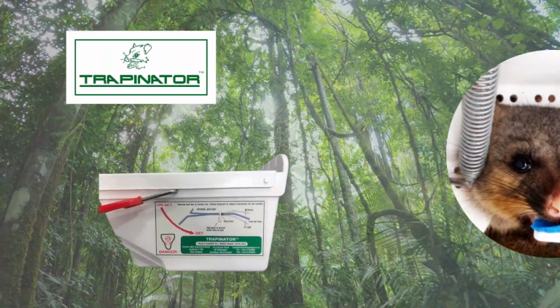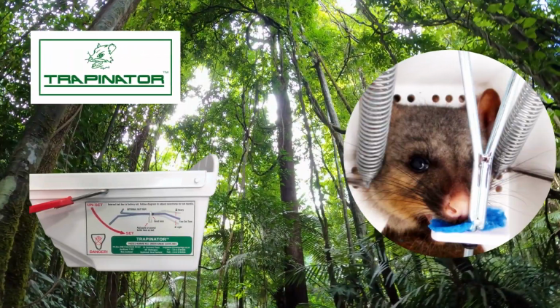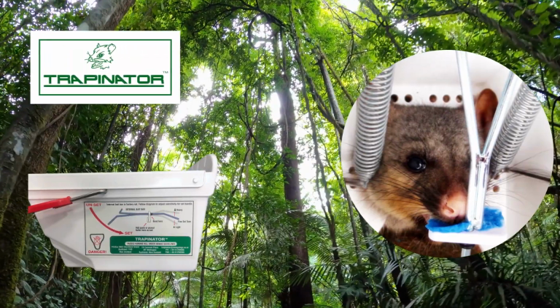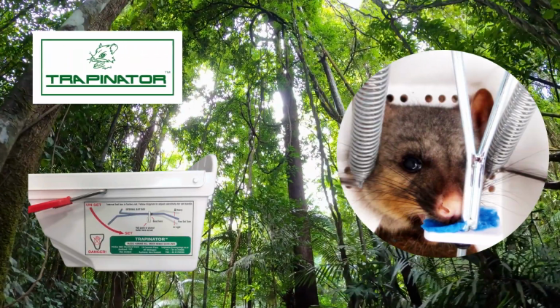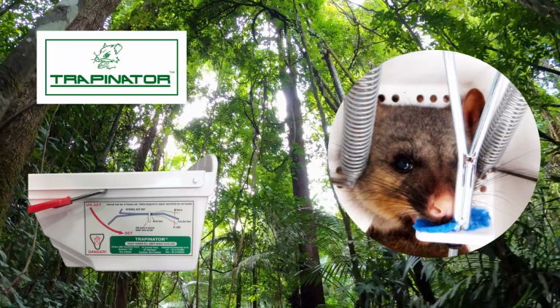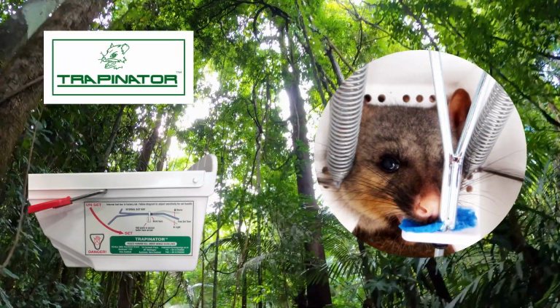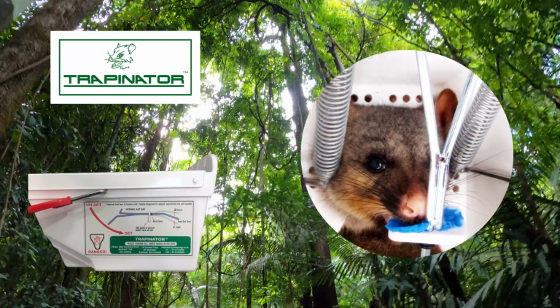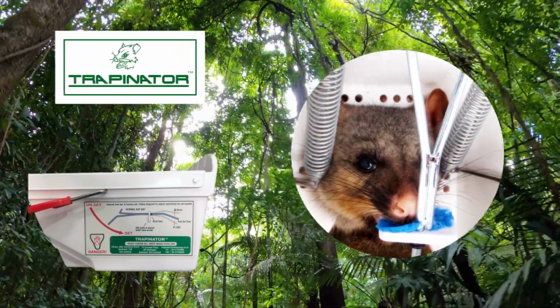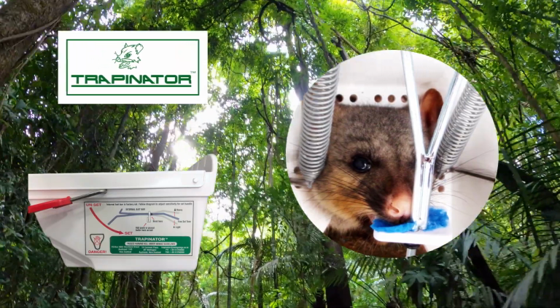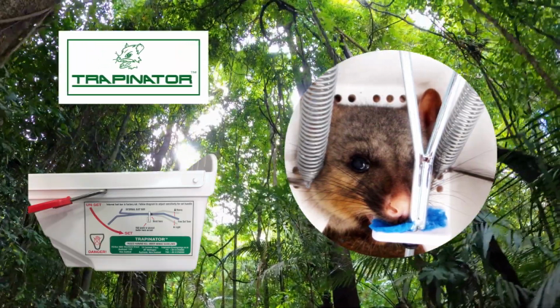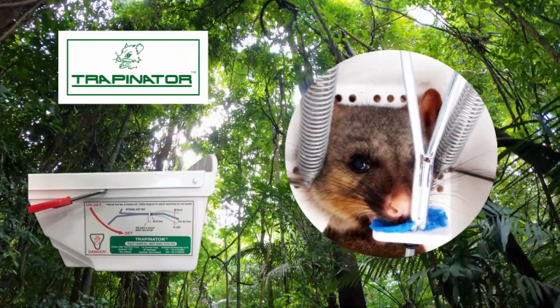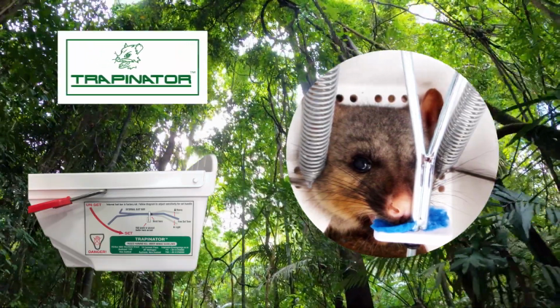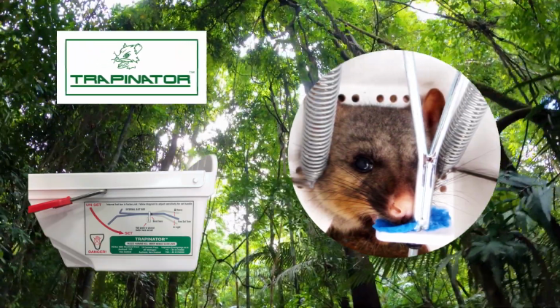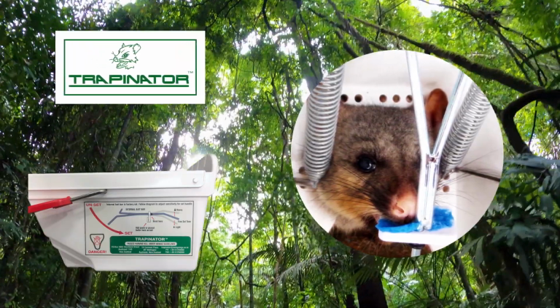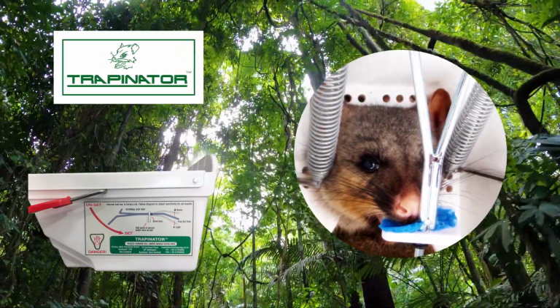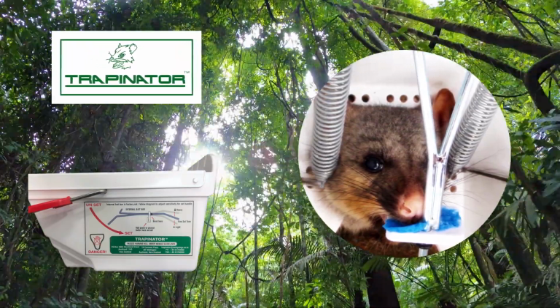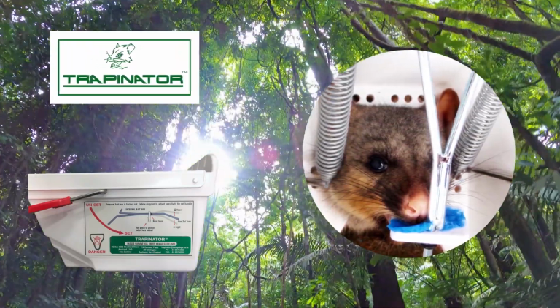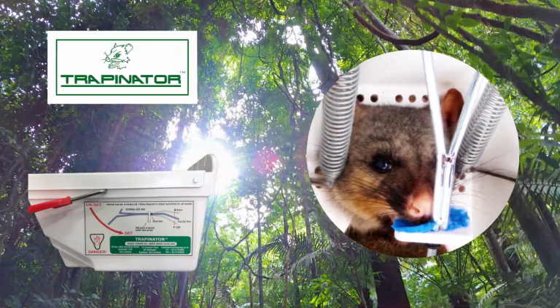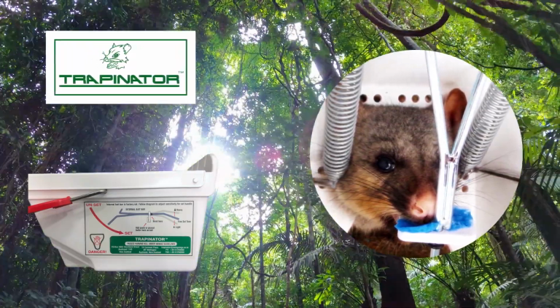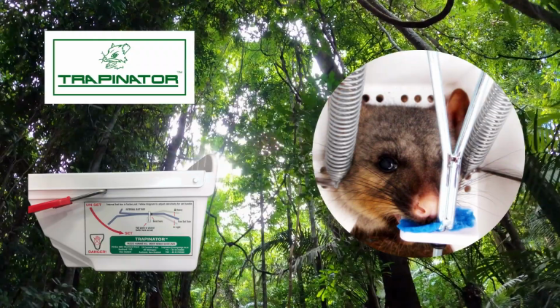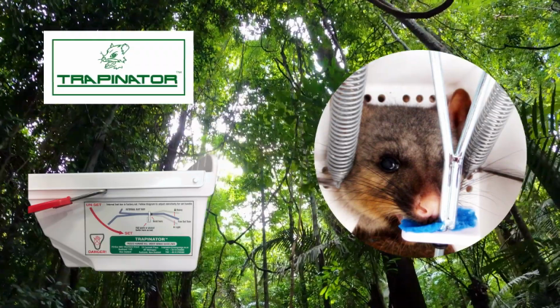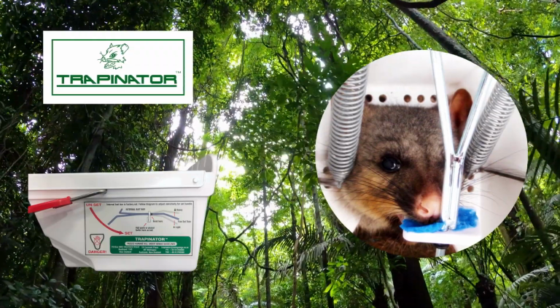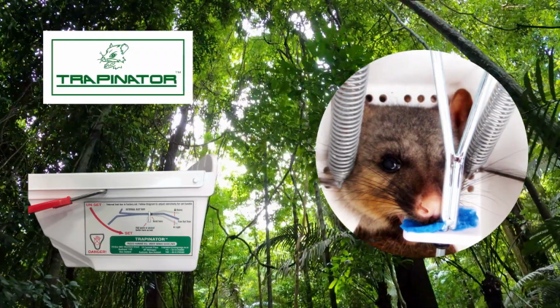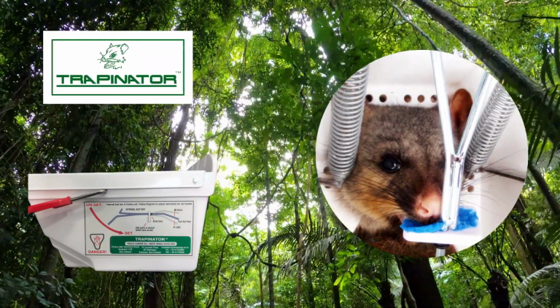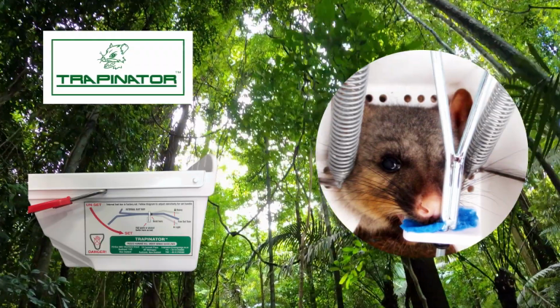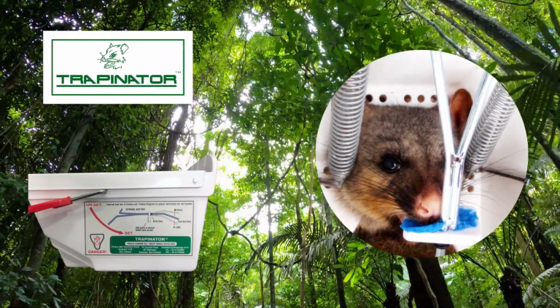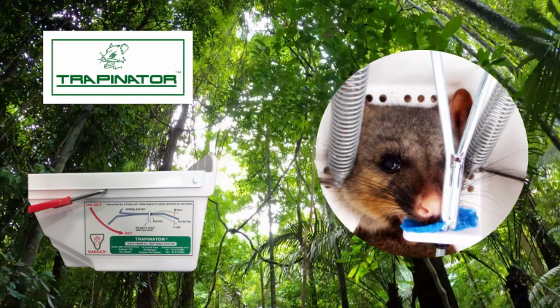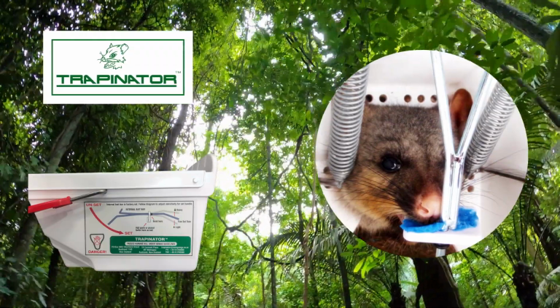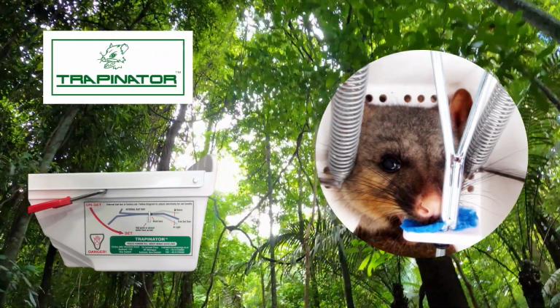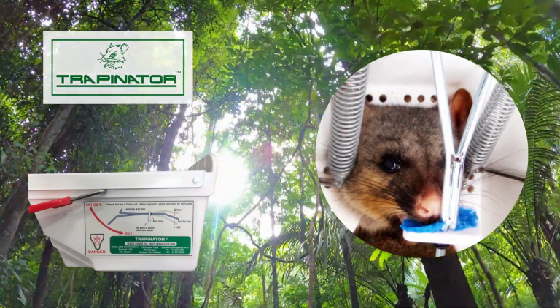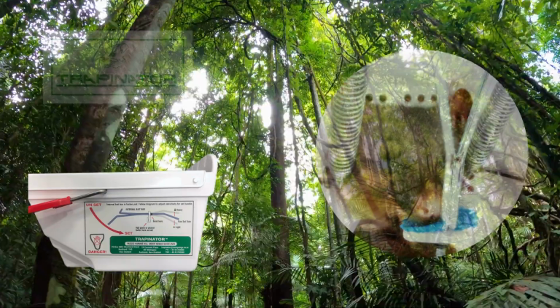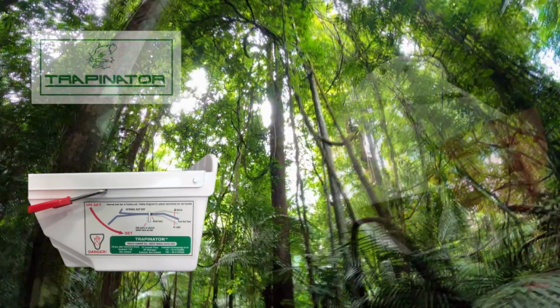Trapinator Possum Trap is a game-changer in controlling possum population in New Zealand. Its result proven, easy to use, cost-effective and durable when it comes to trapping possums.